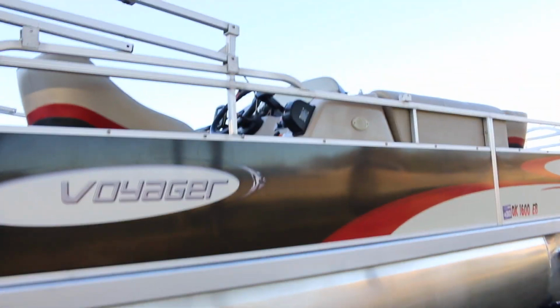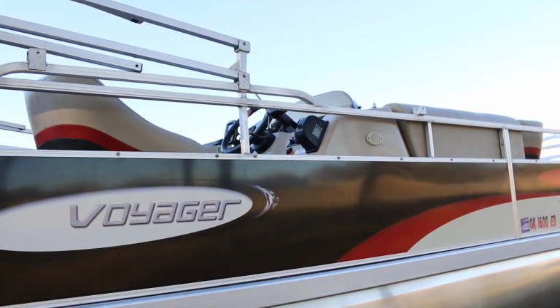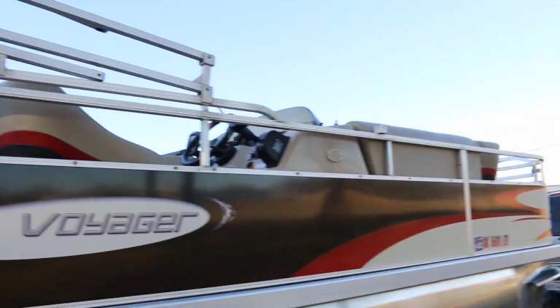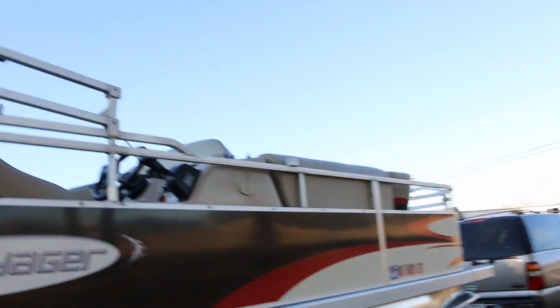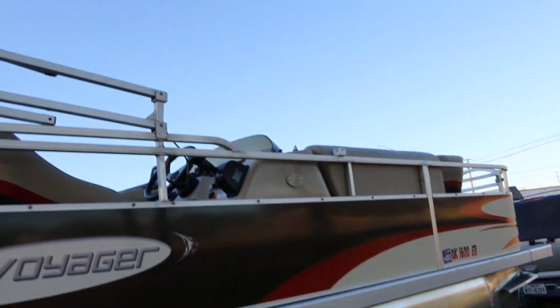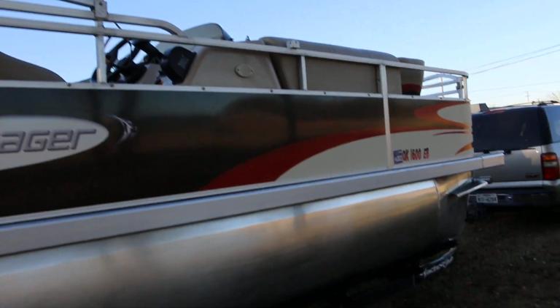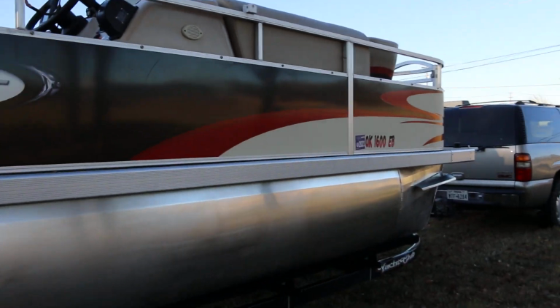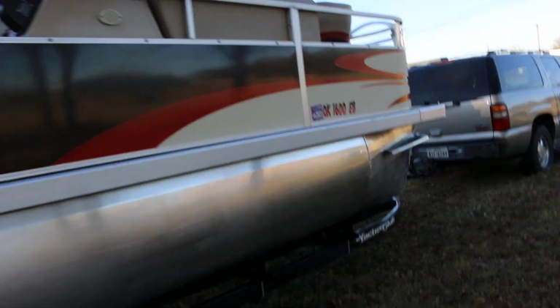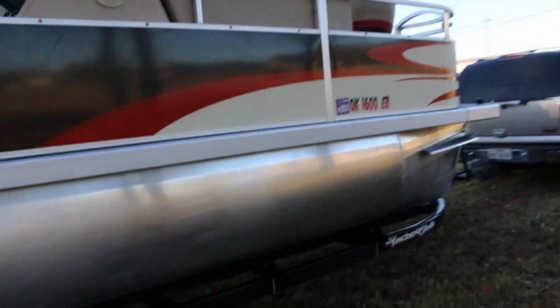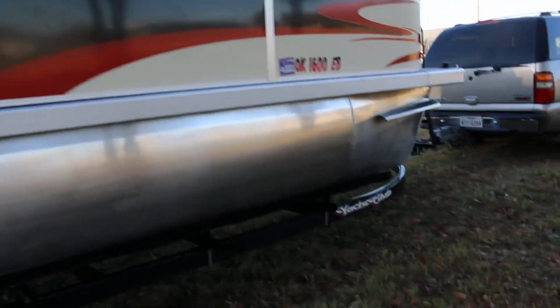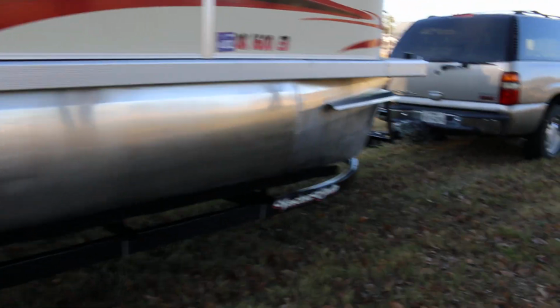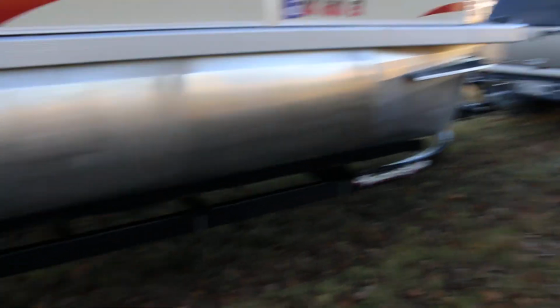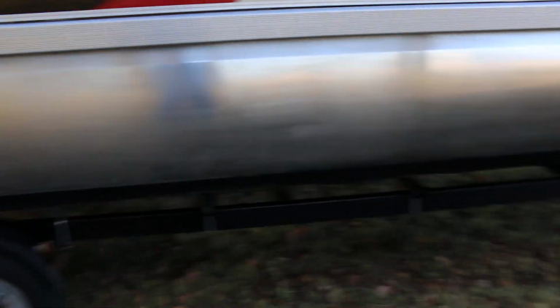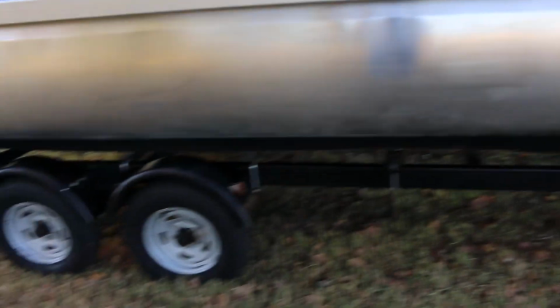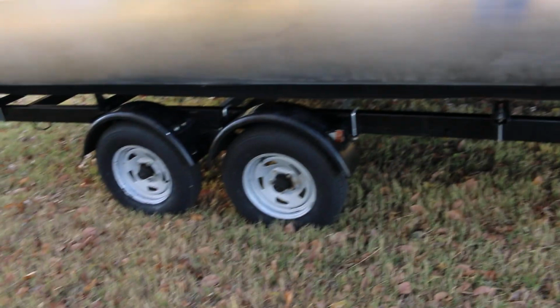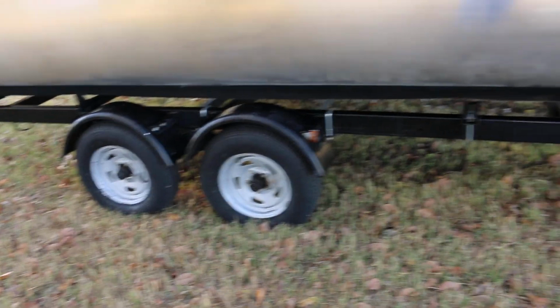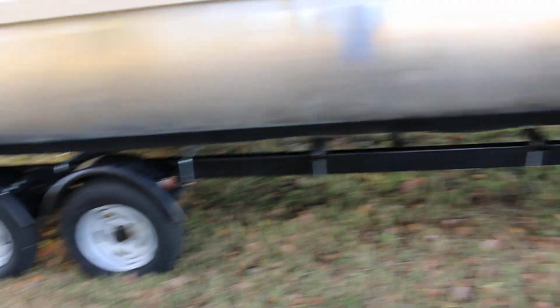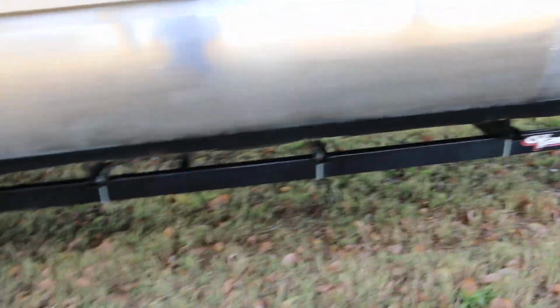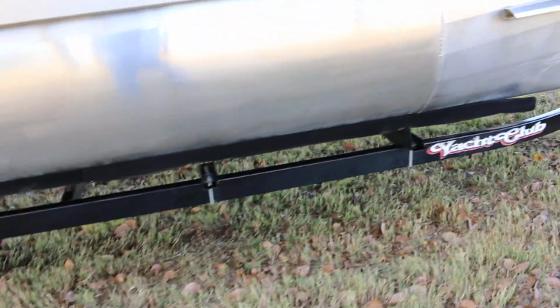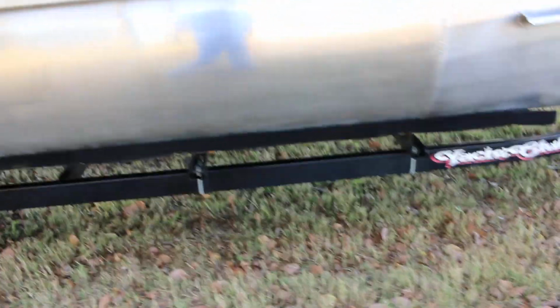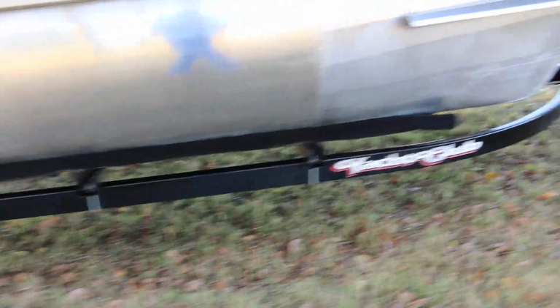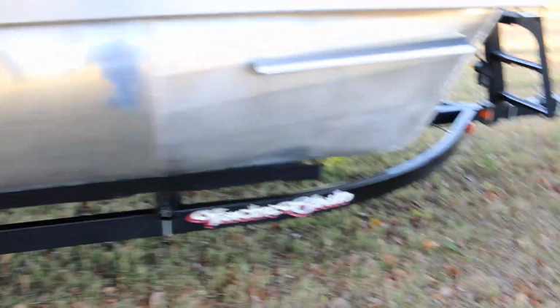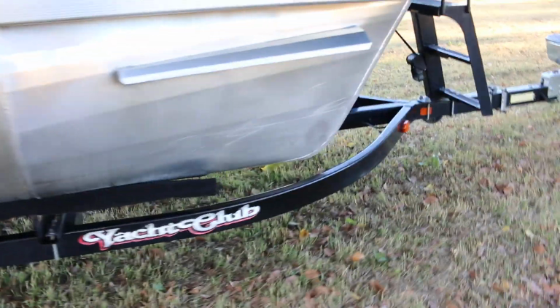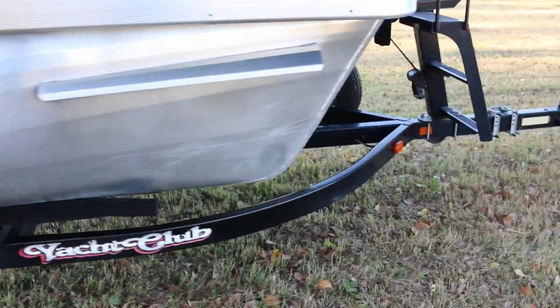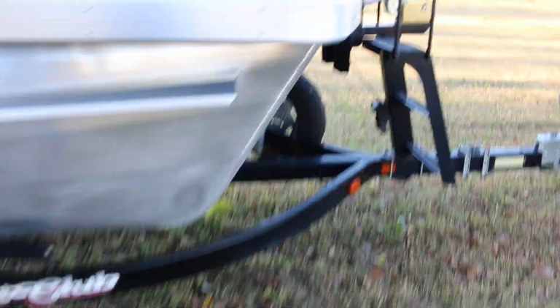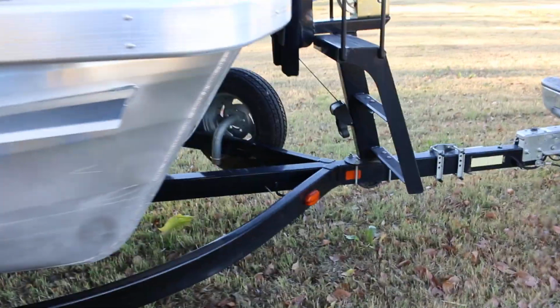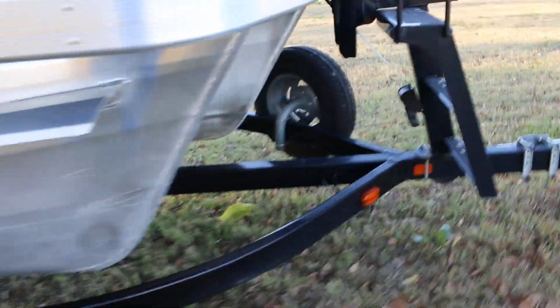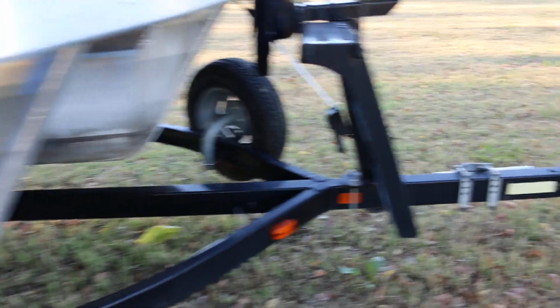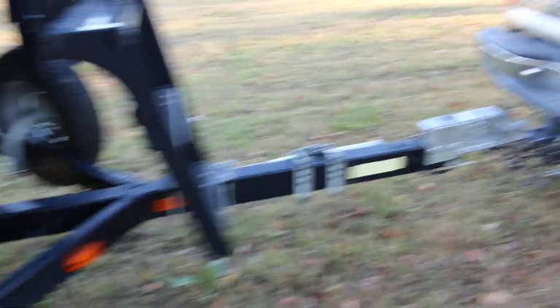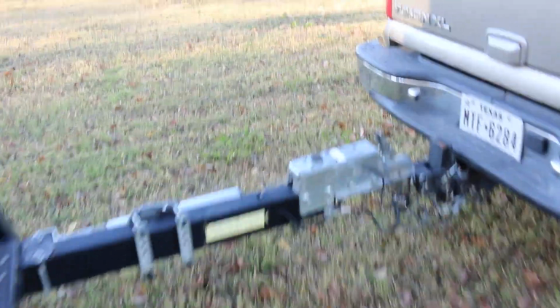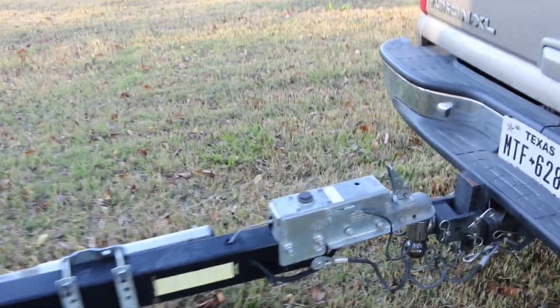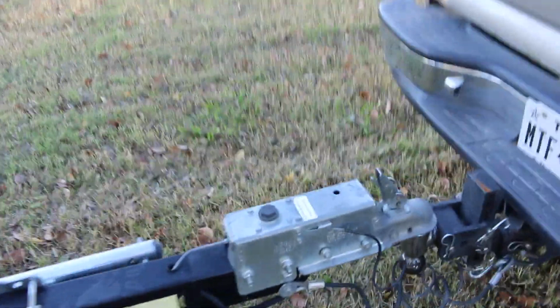an aluminum frame above, and the interior is real nice. It's riding on a Yacht Club trailer, tandem axle with bearing buddies, and also has brakes — they're surge brakes.